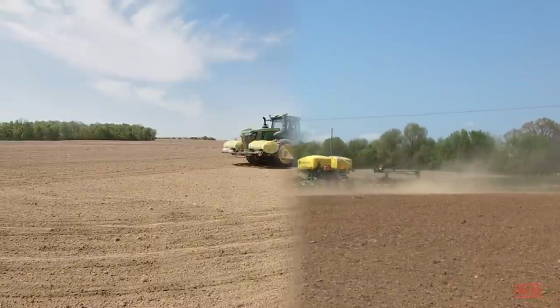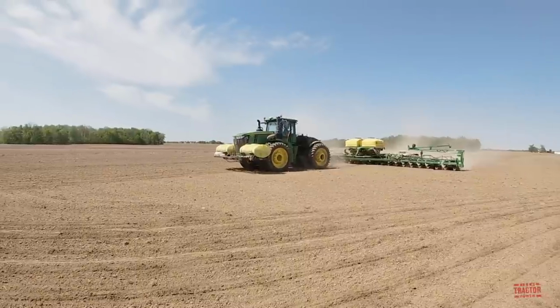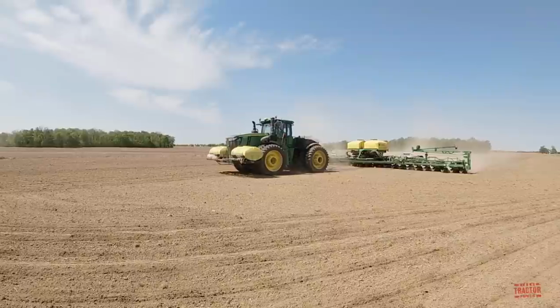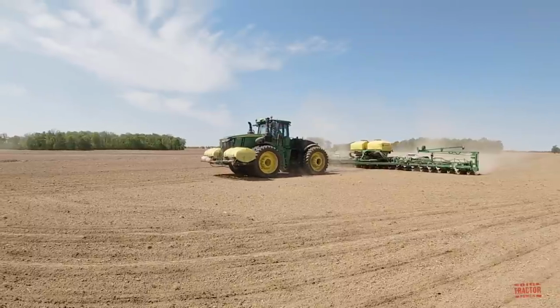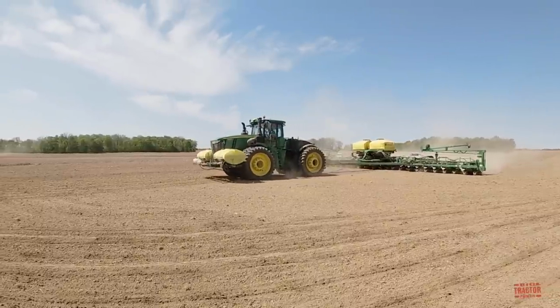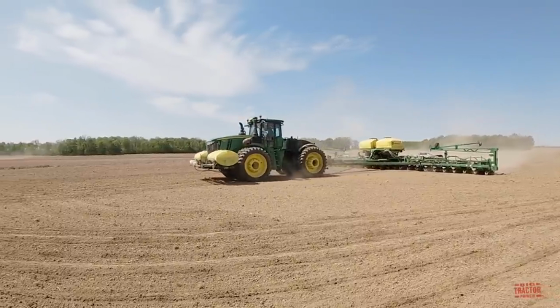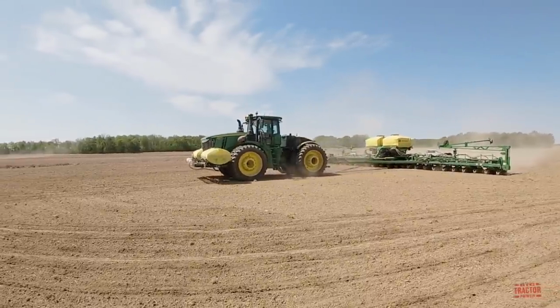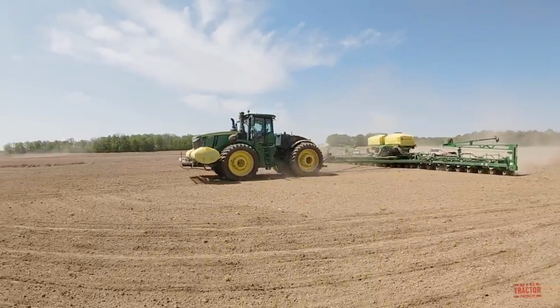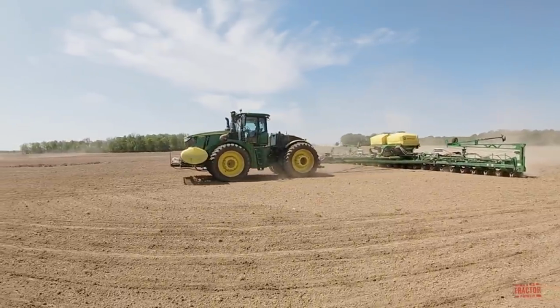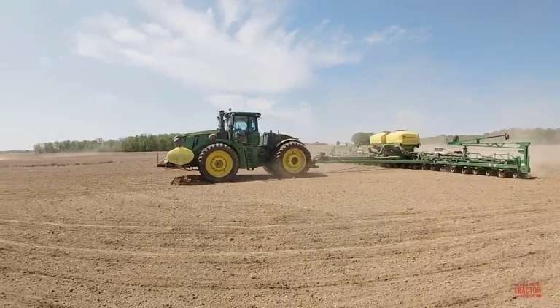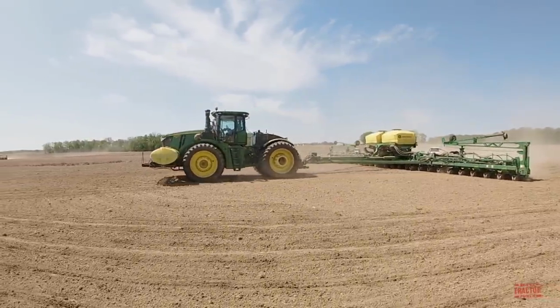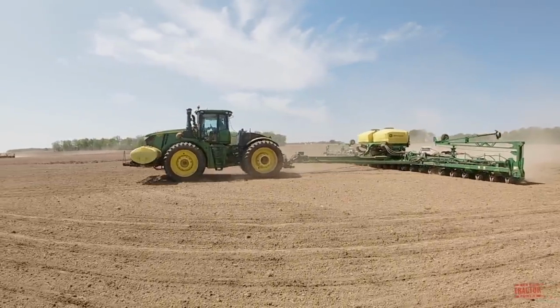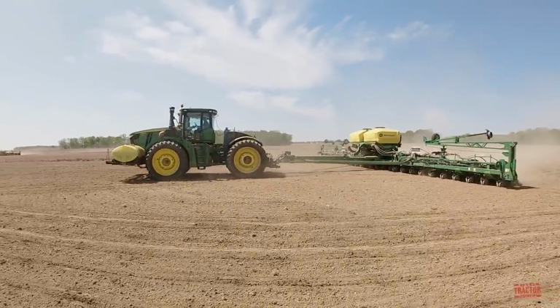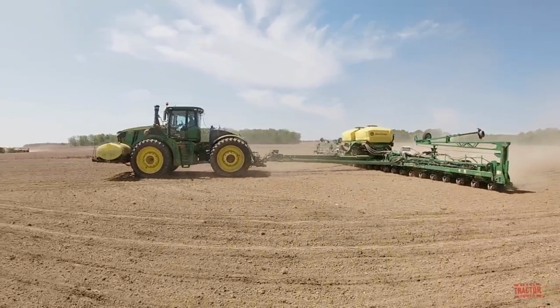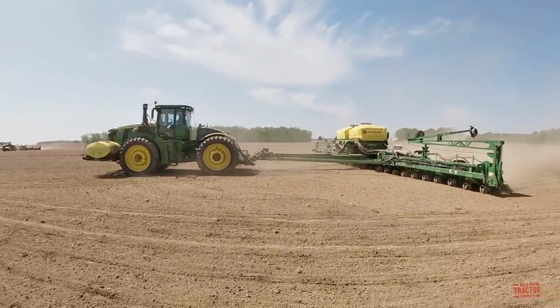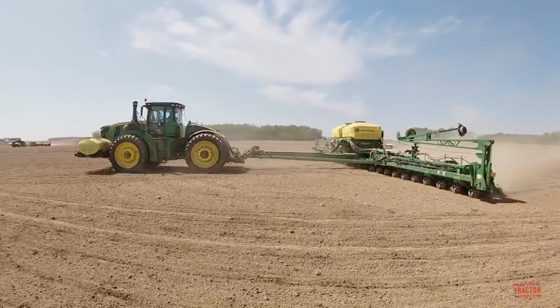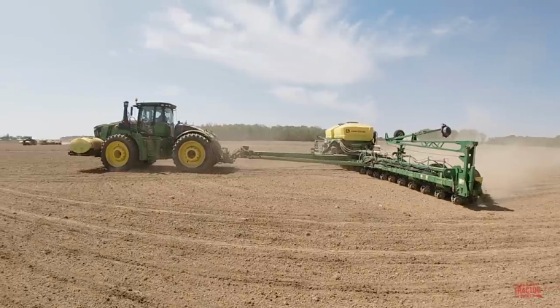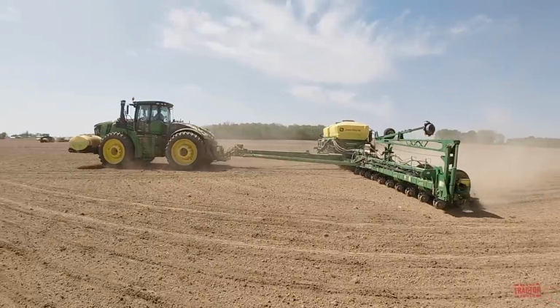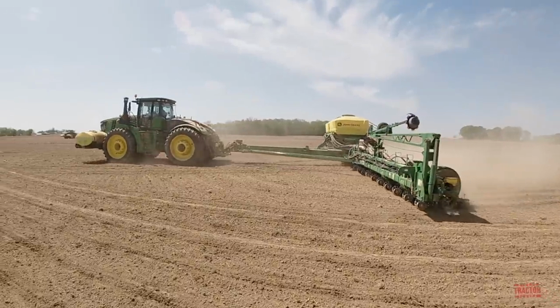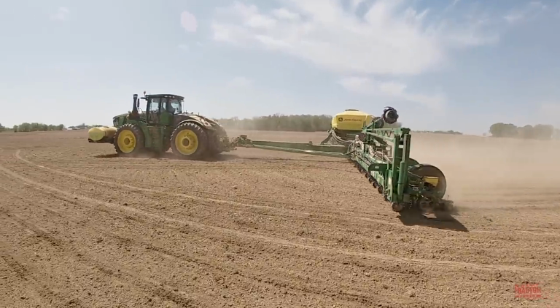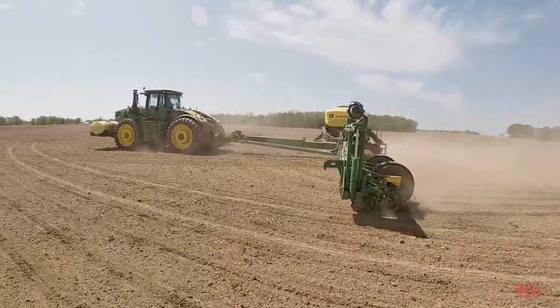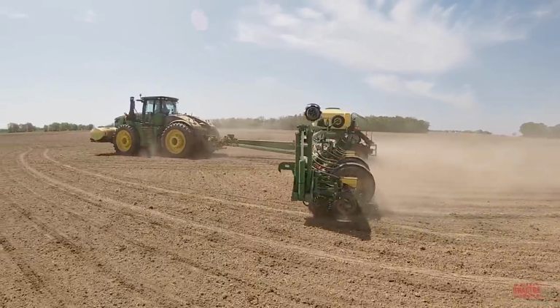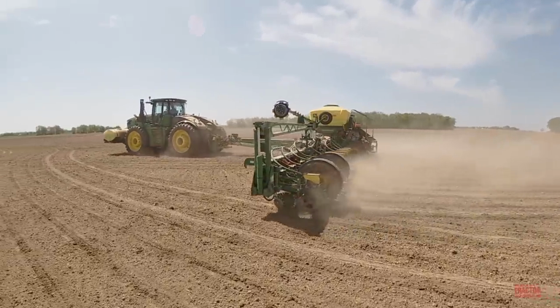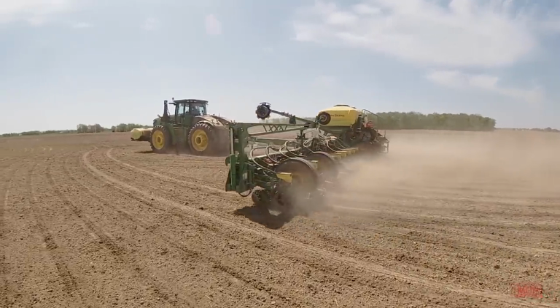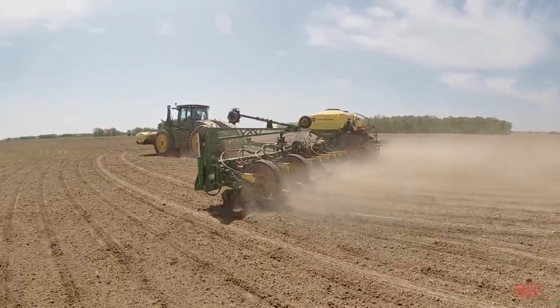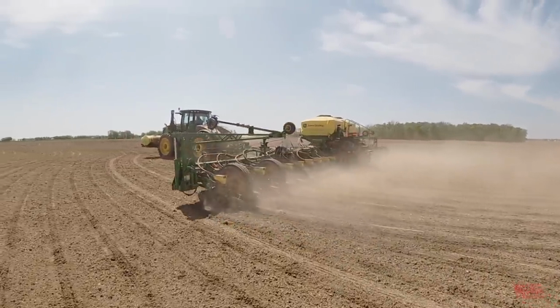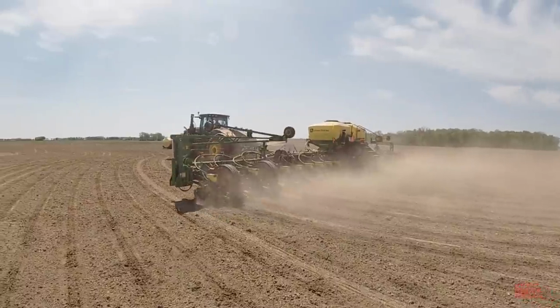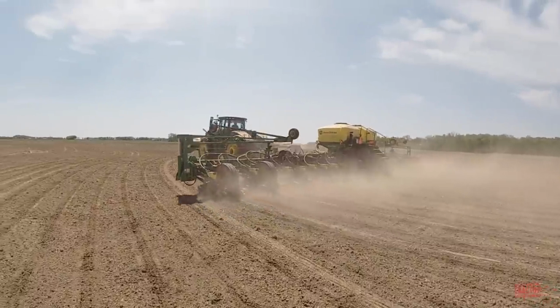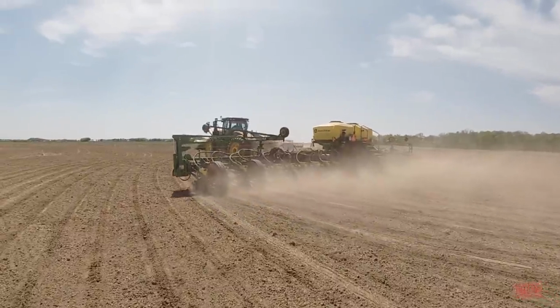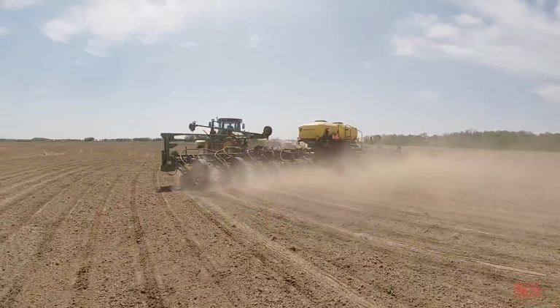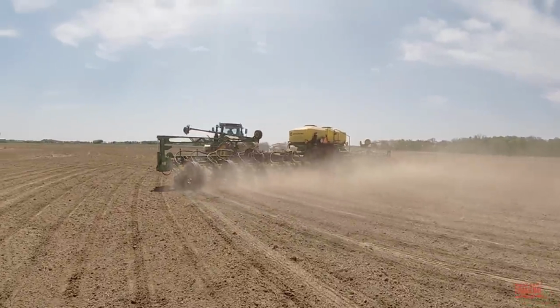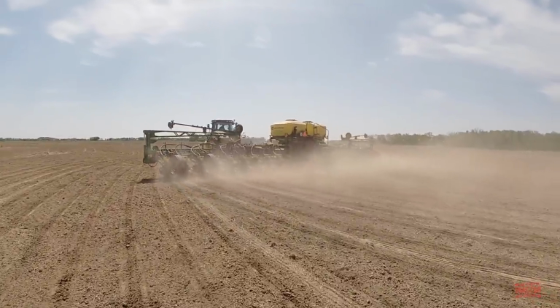Now that you have a little bit more background on the 1775 NT corn planter, let's climb up in the cab of the John Deere 9420R tractor and we'll visit with my friend Matt to talk with him about operating the 60-foot-wide corn planter.